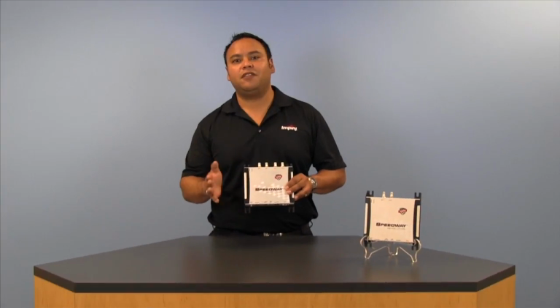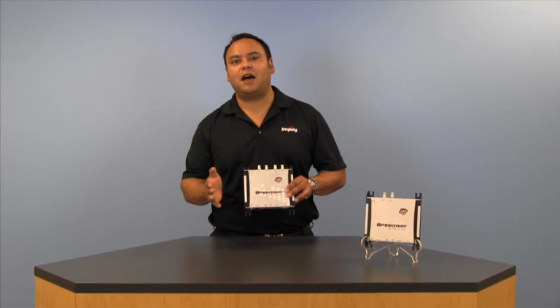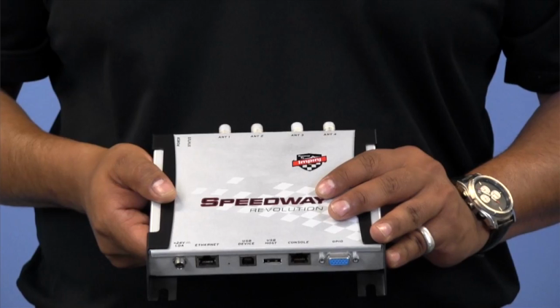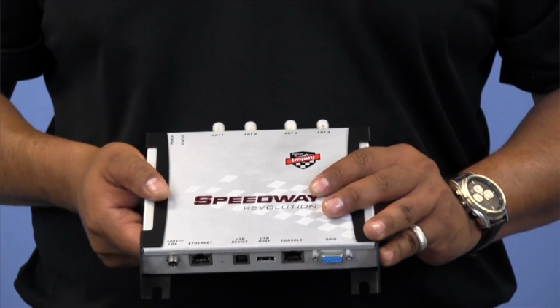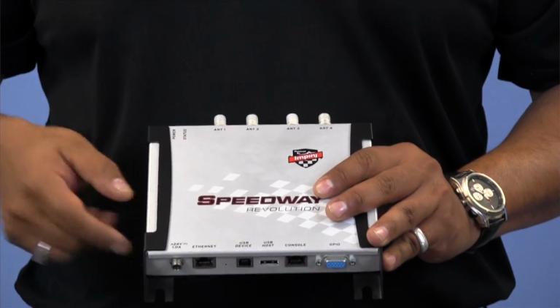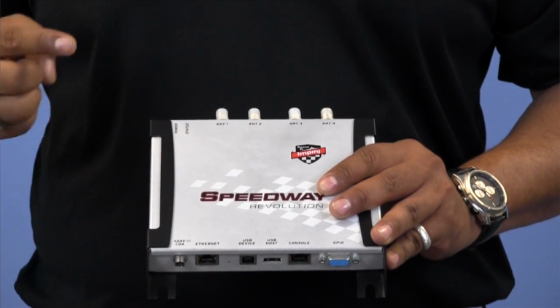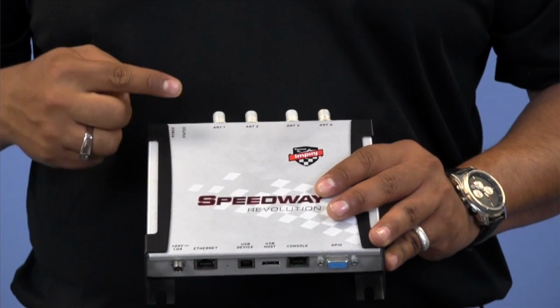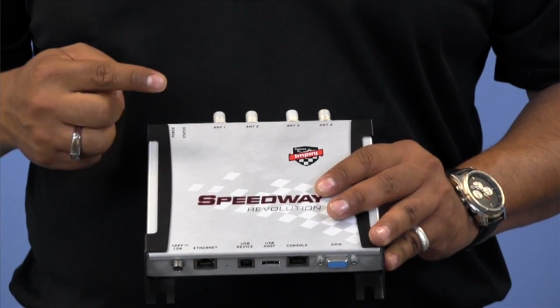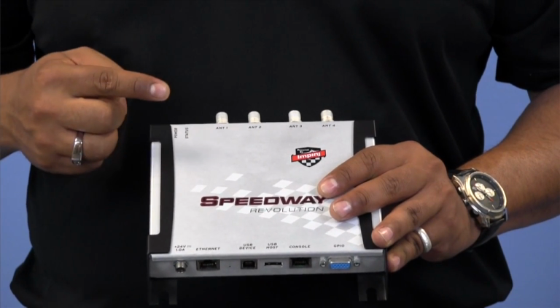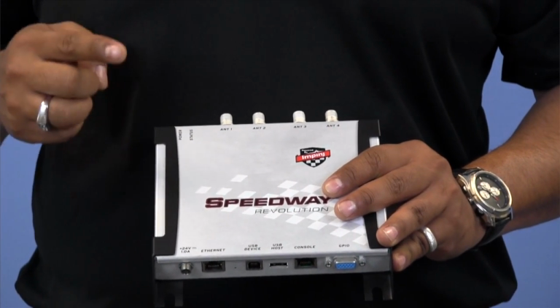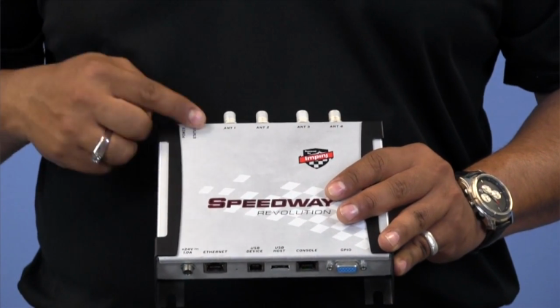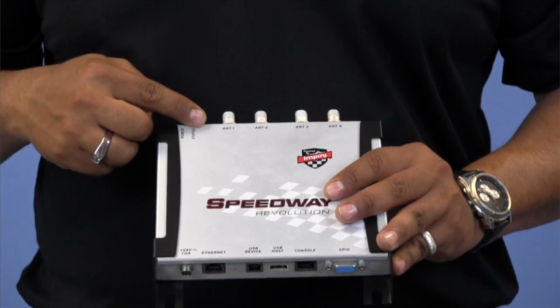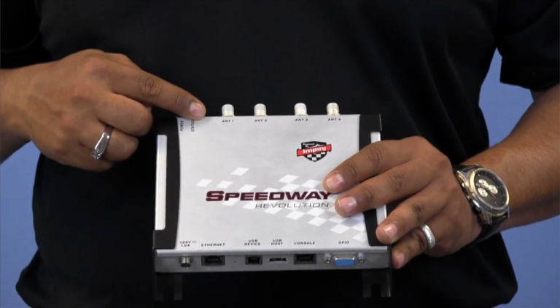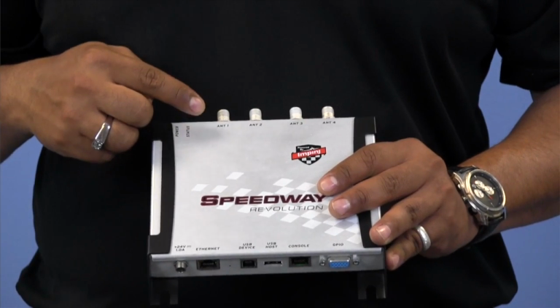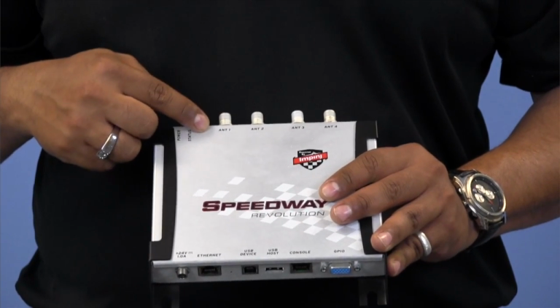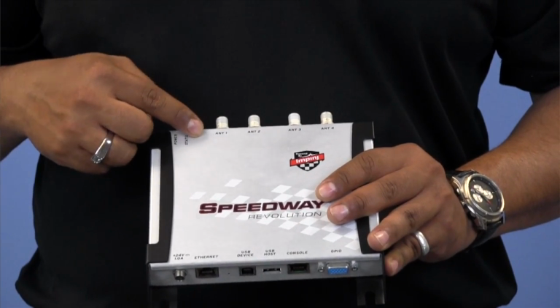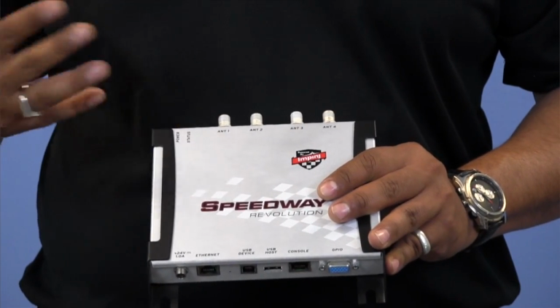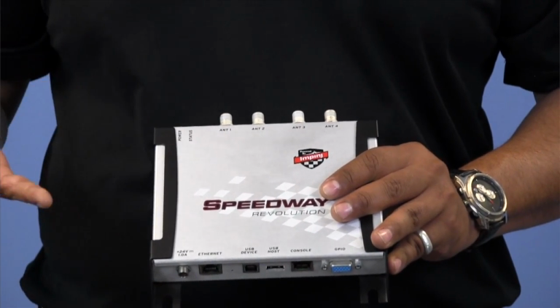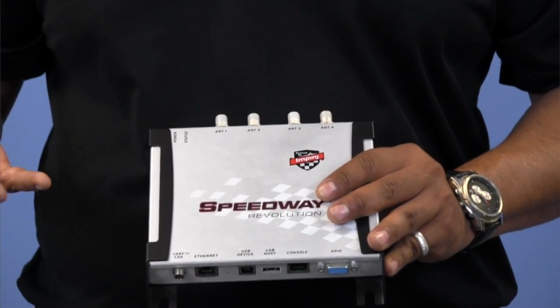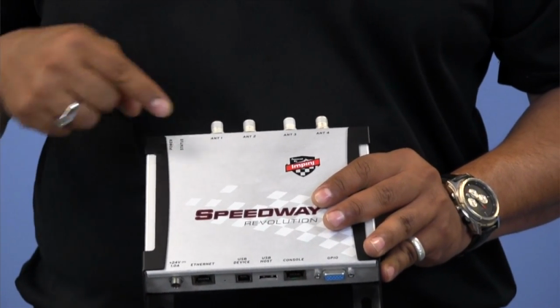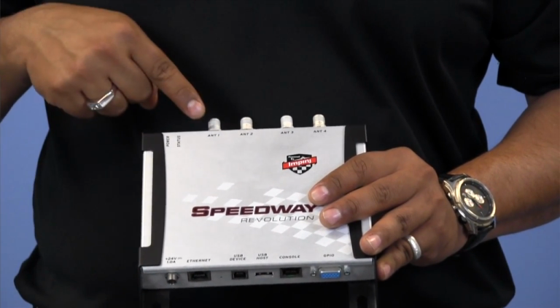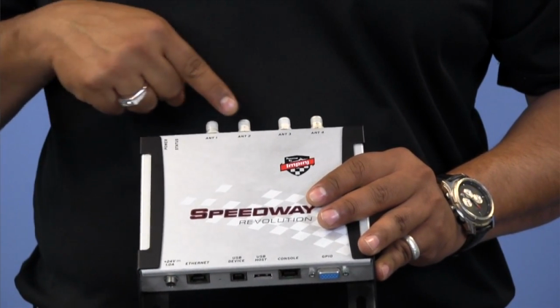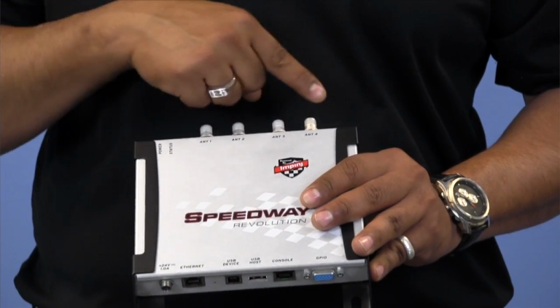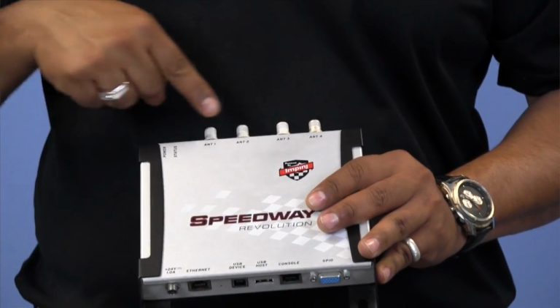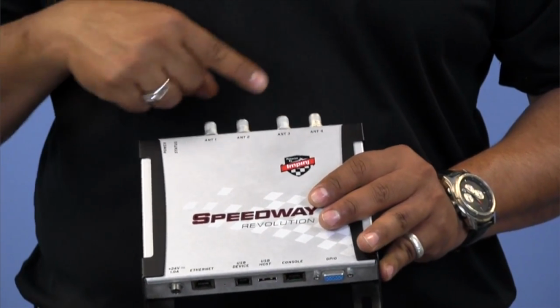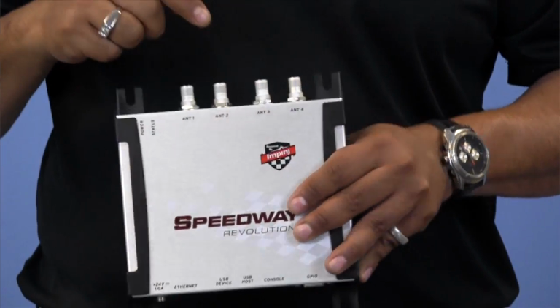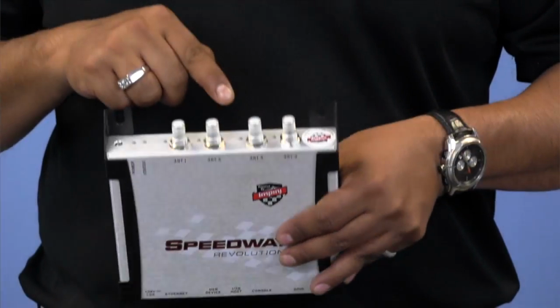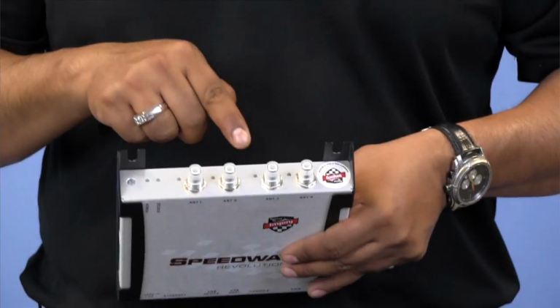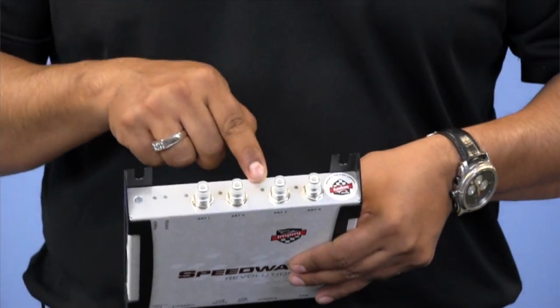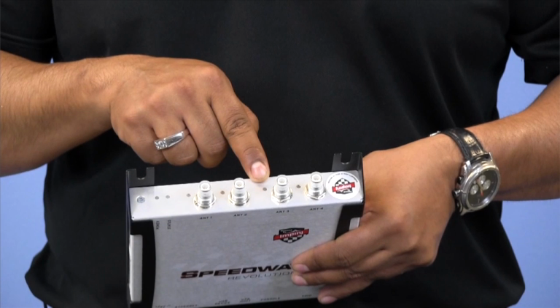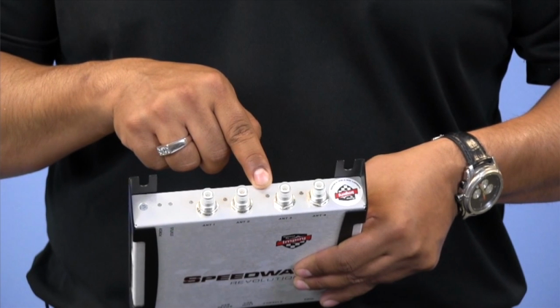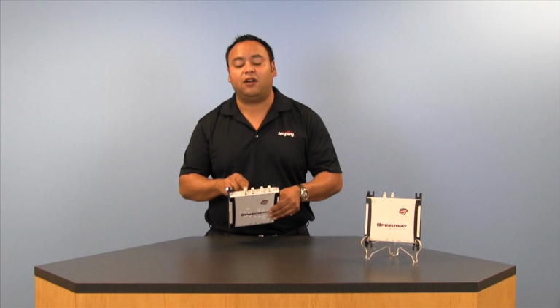Now along the top of the reader, you'll see we've got our power and our status indicator lights, and in the case of the R420 version, we've got our four antenna ports, each with their own status indicator lights as well.